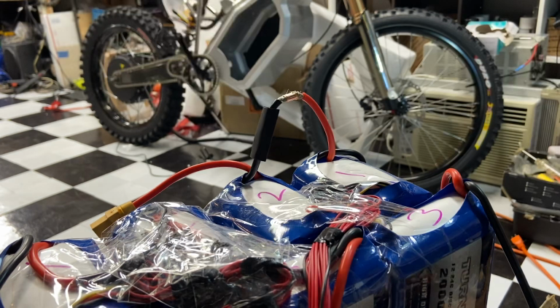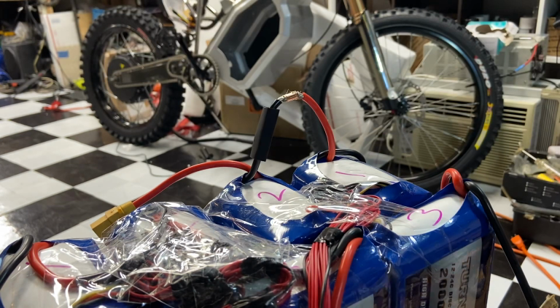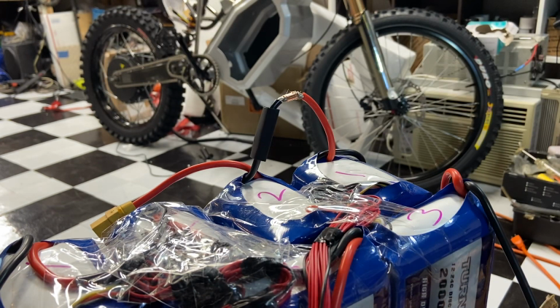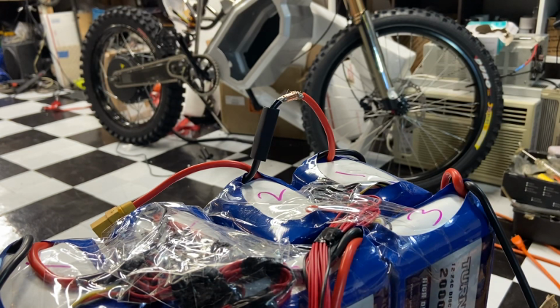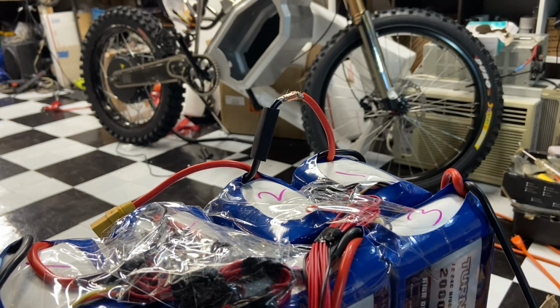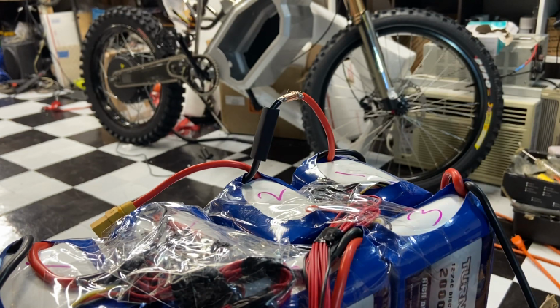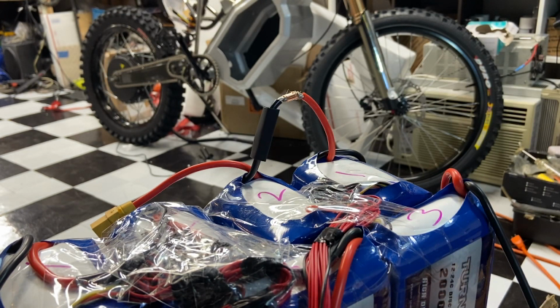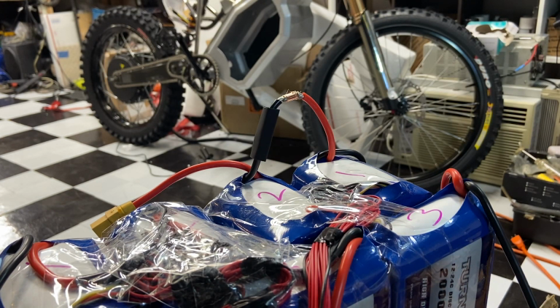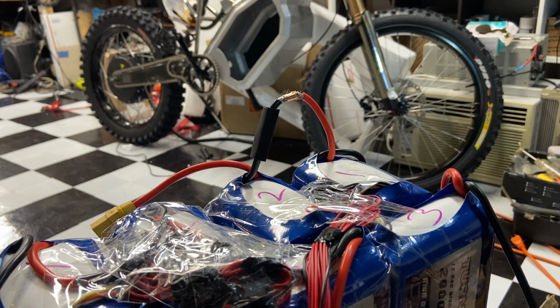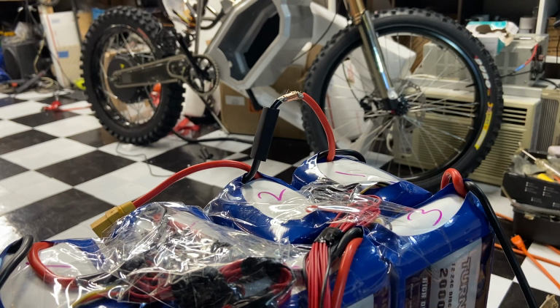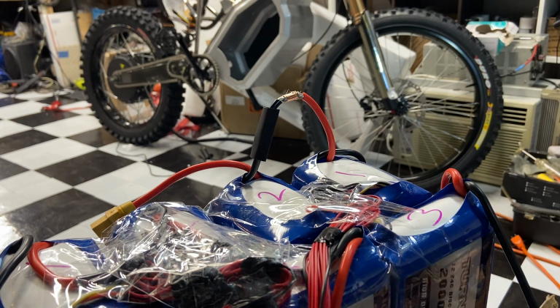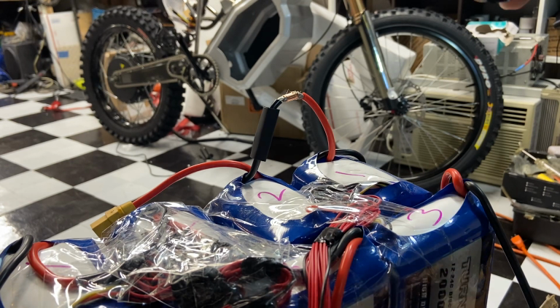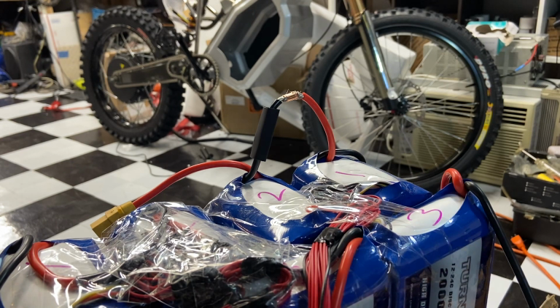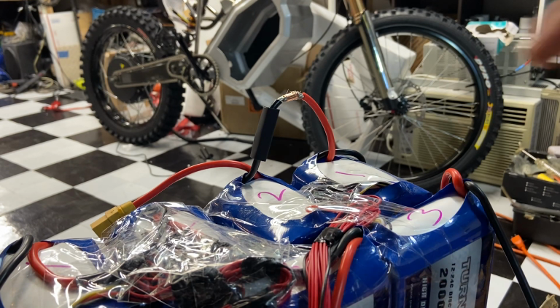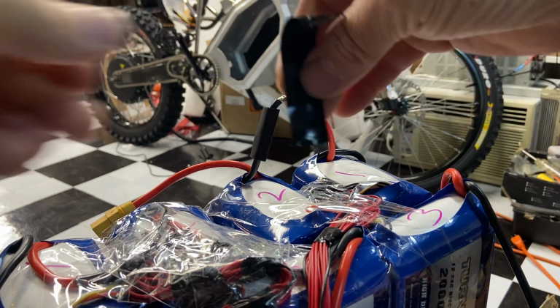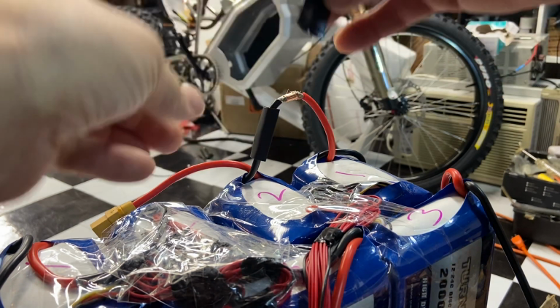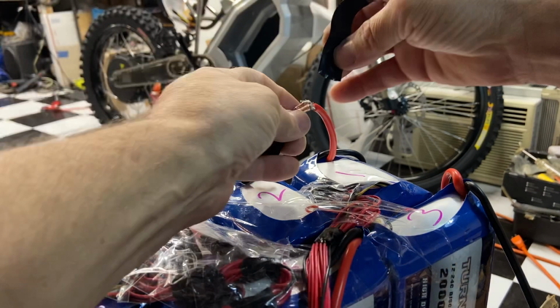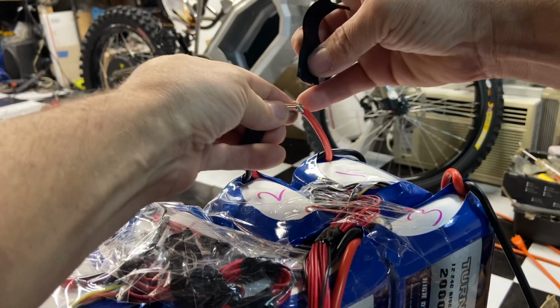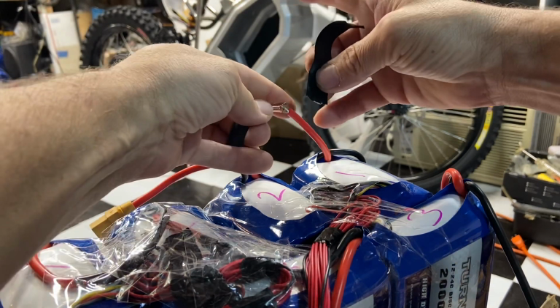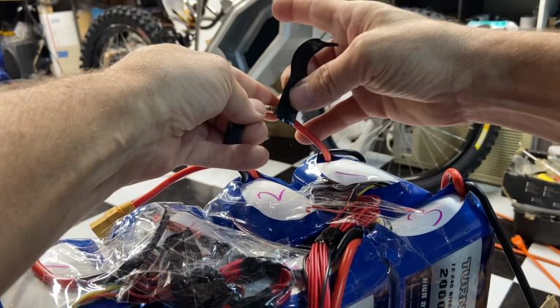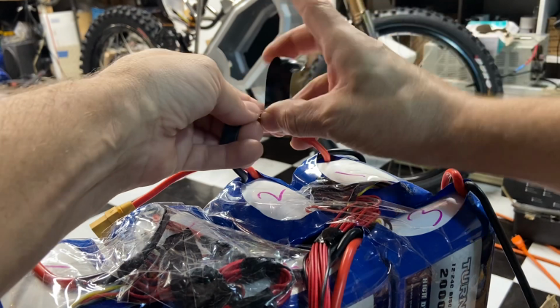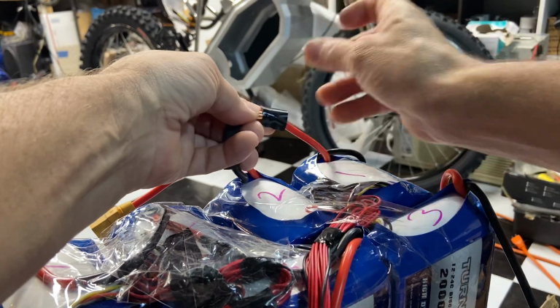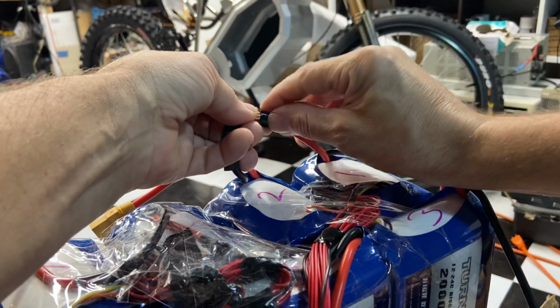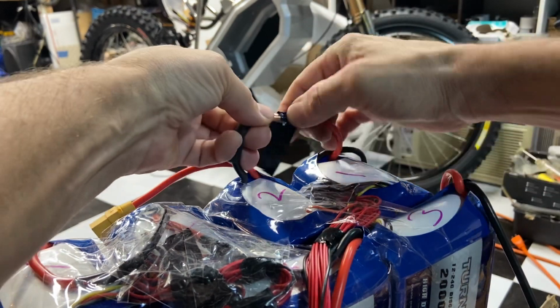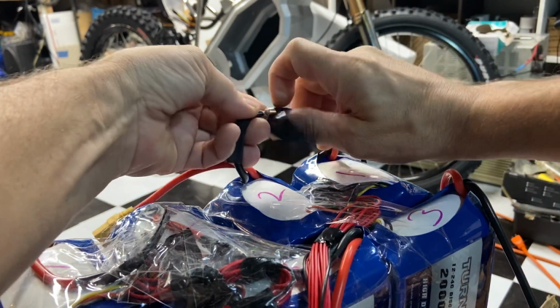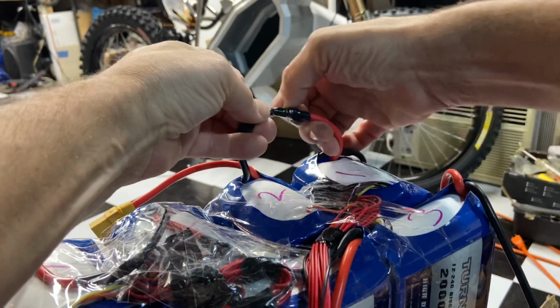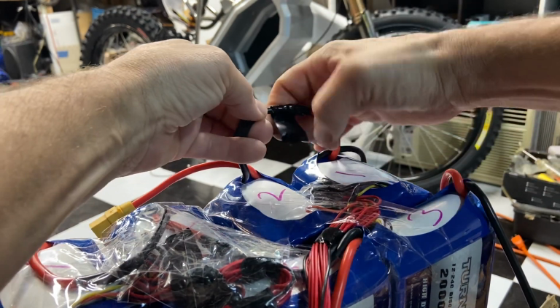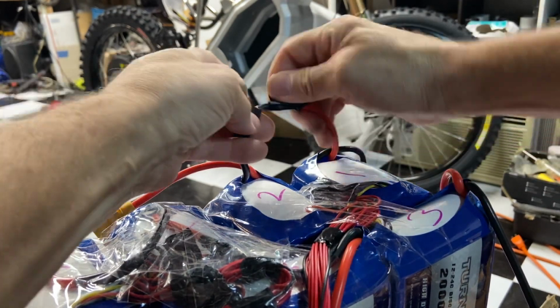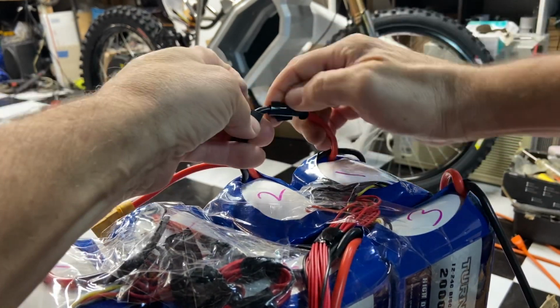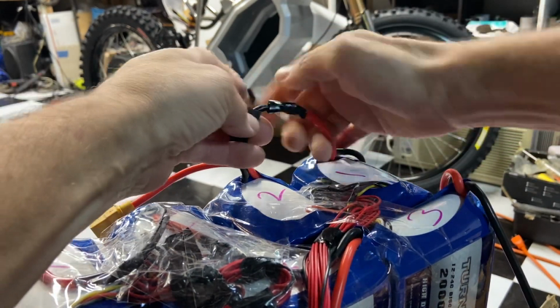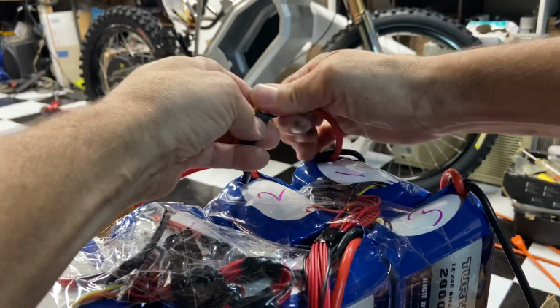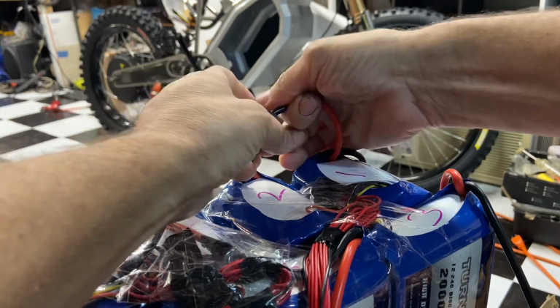Now because this is going to be inside the battery box, always got to give a little extra padding. Because when you're riding it's going to bump and rub, and we got to do what we can to keep the metal from poking through.